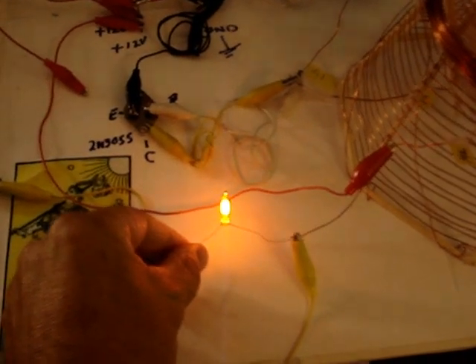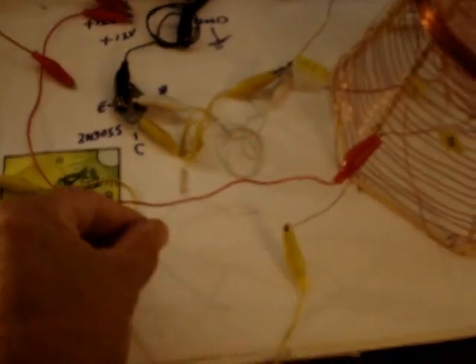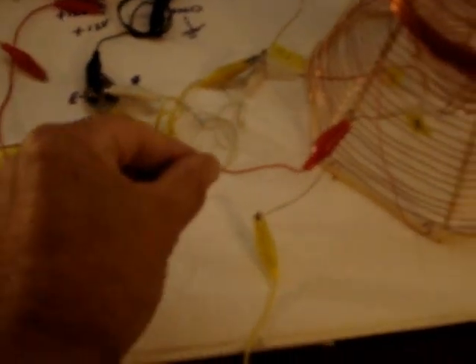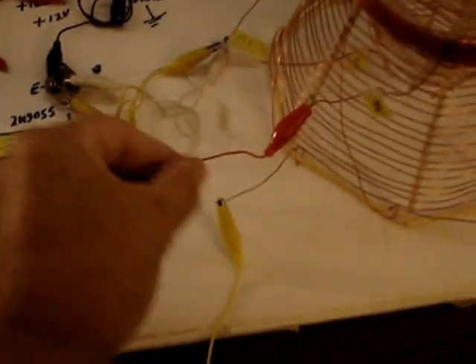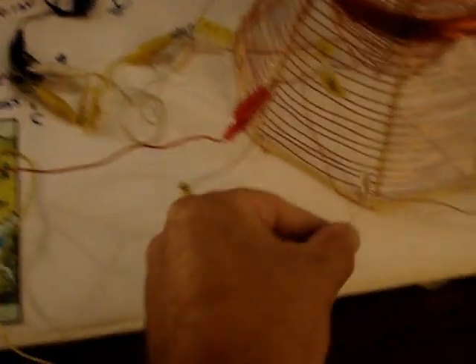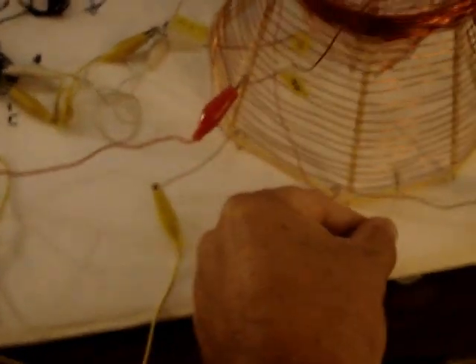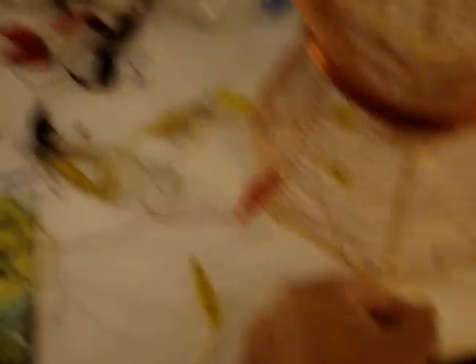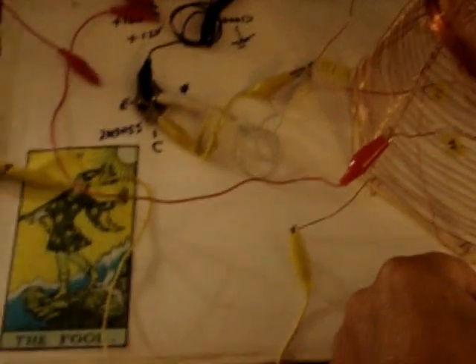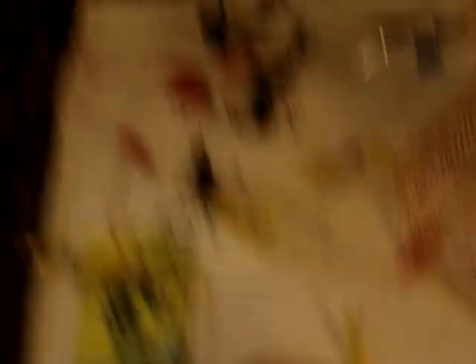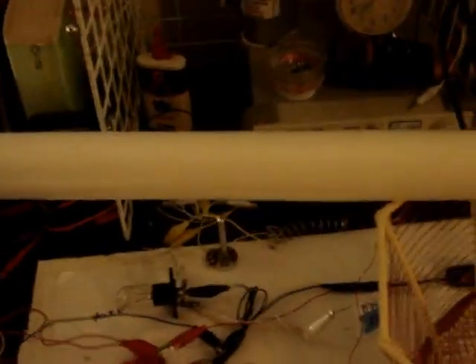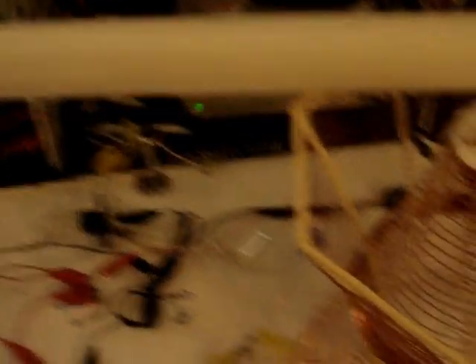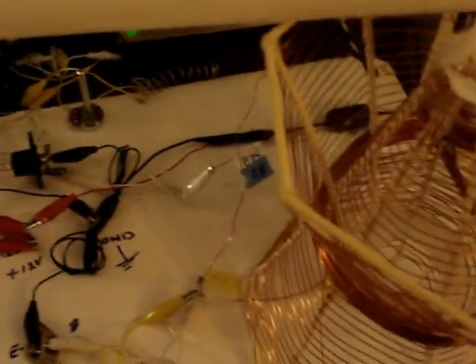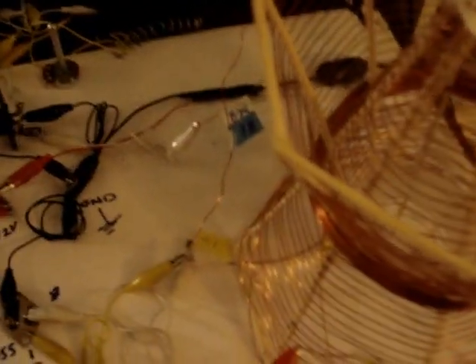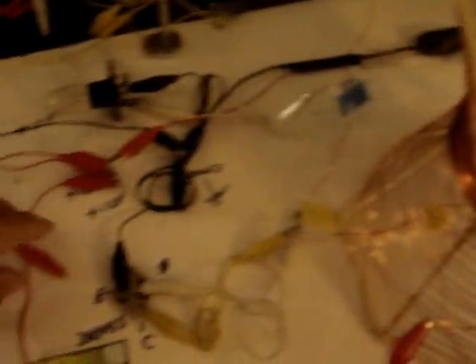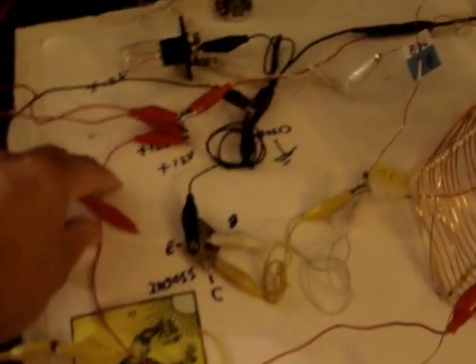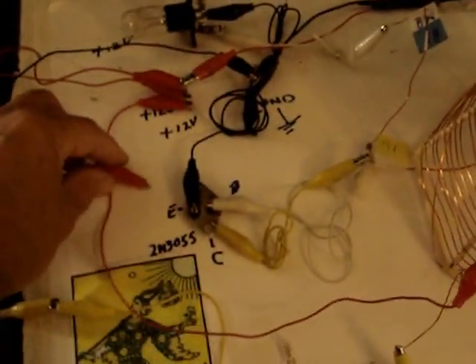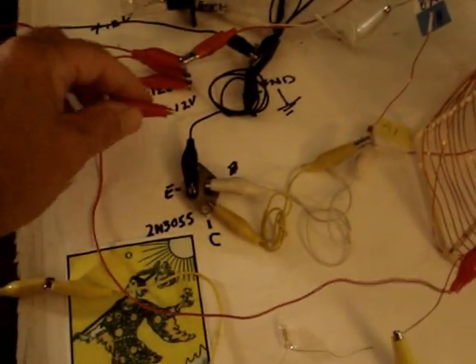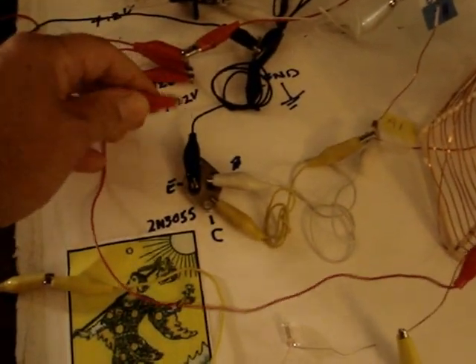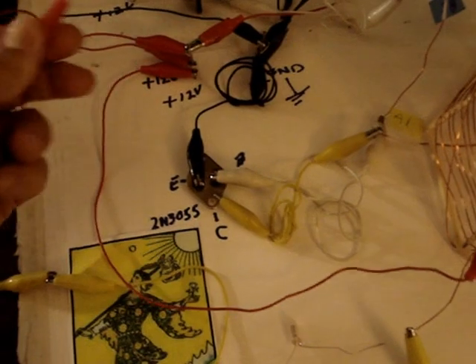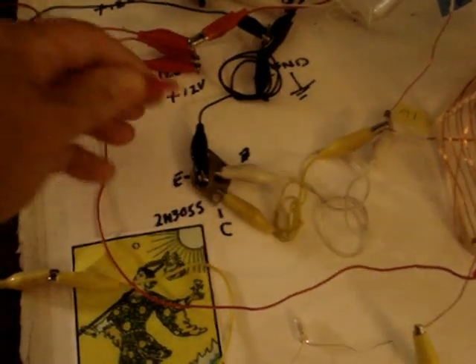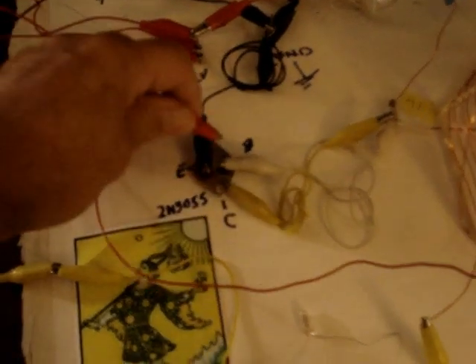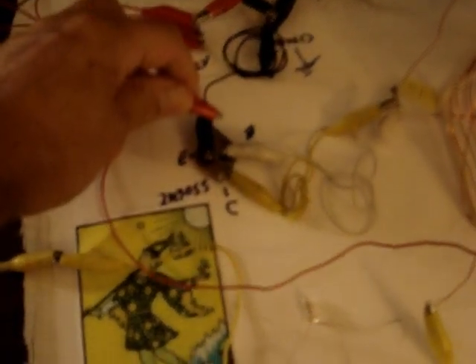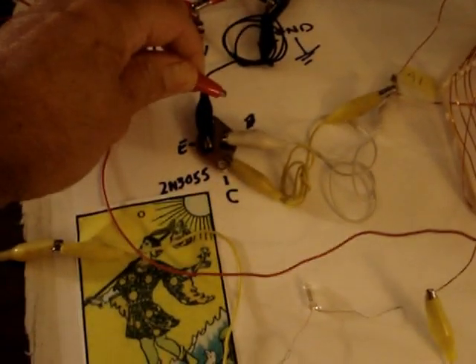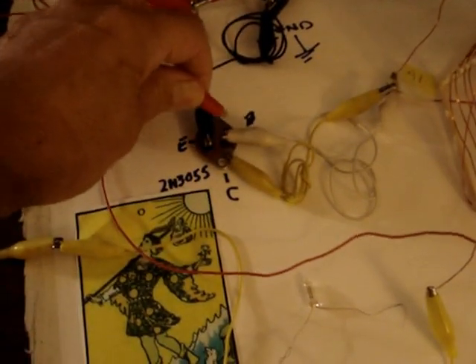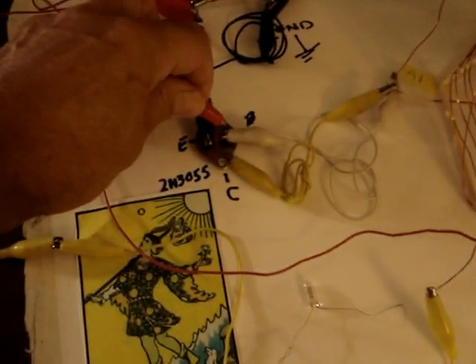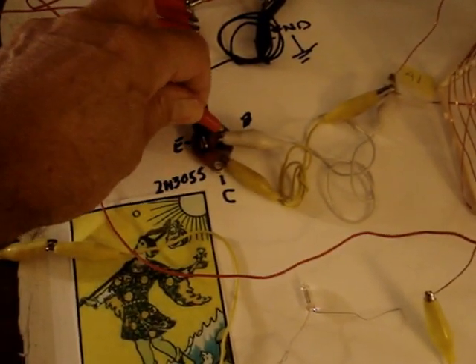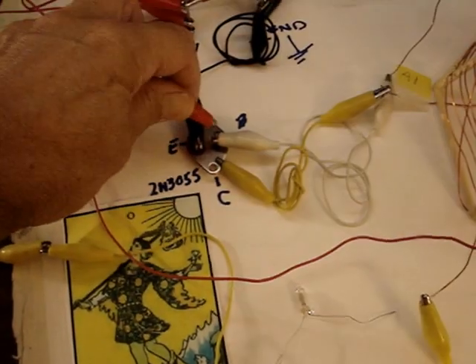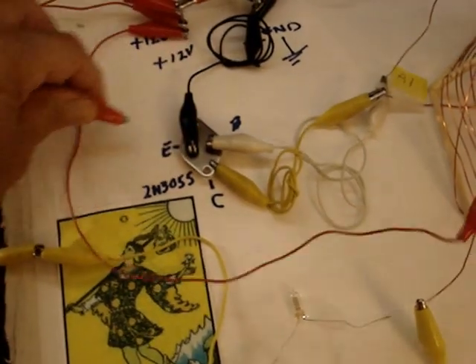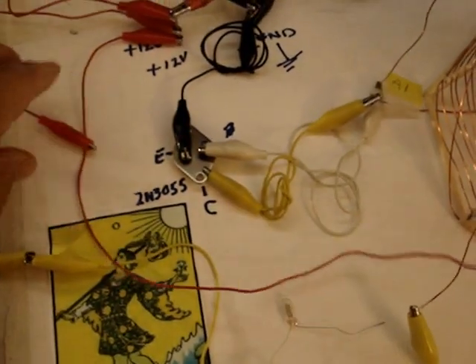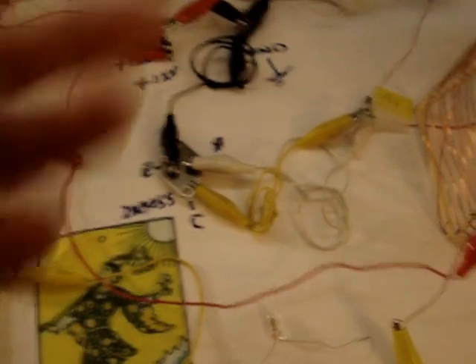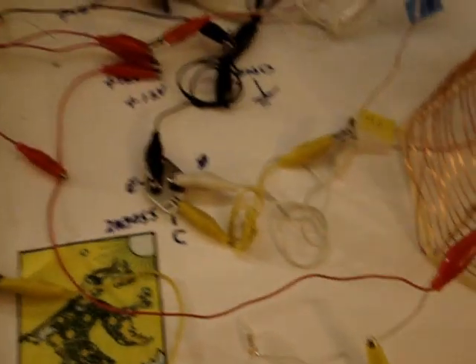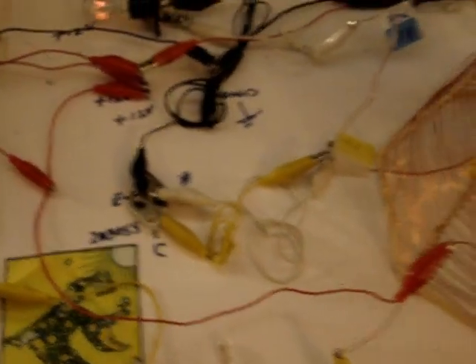And then if you kill the oscillations — for example, by doing that — then you can start it again. The way to restart it is you put the 12 volts to the base of the transistor to get the oscillations going again.